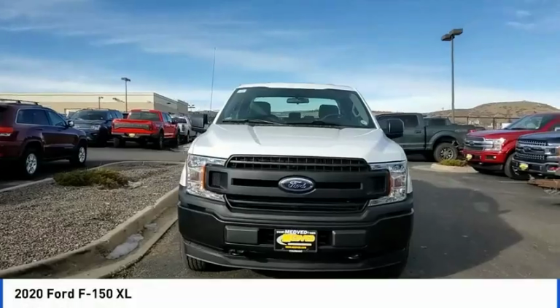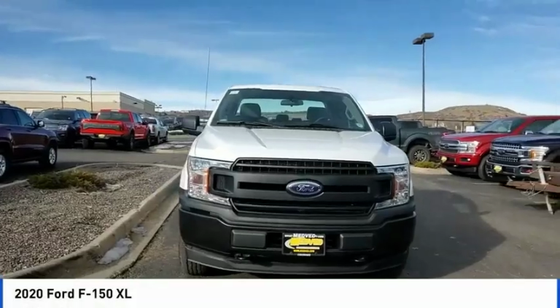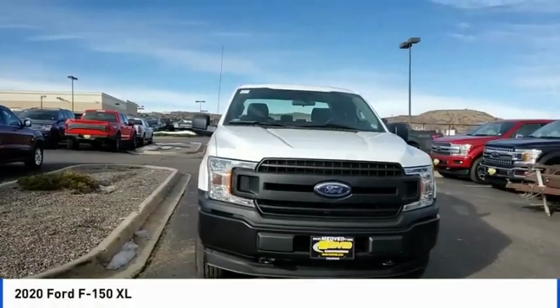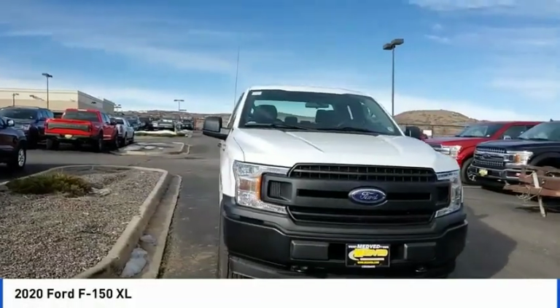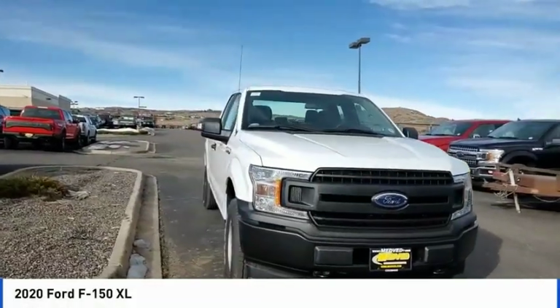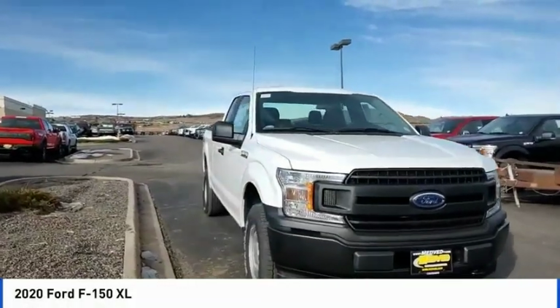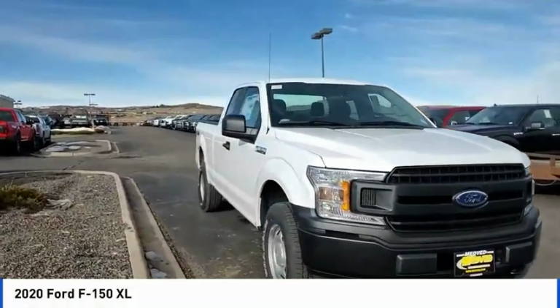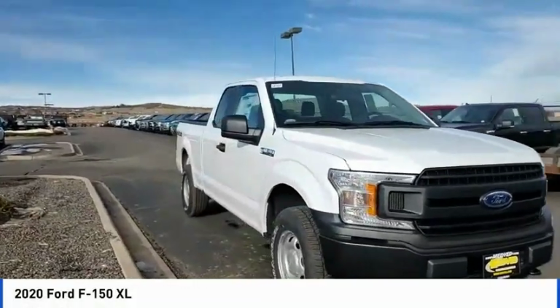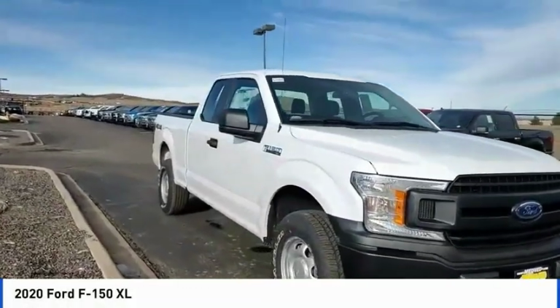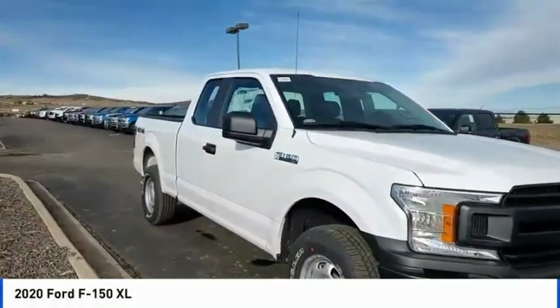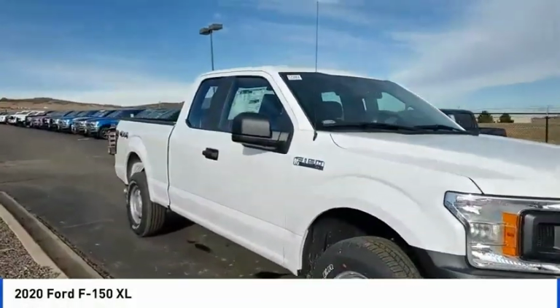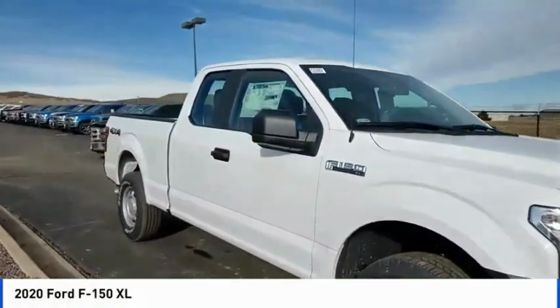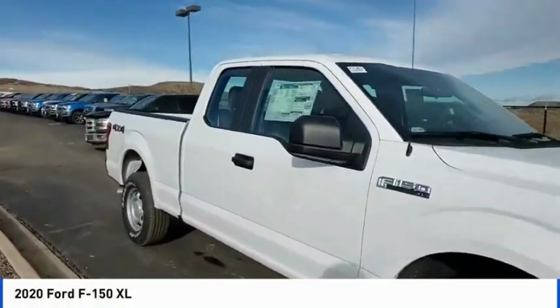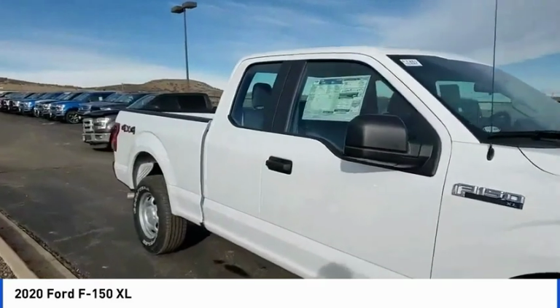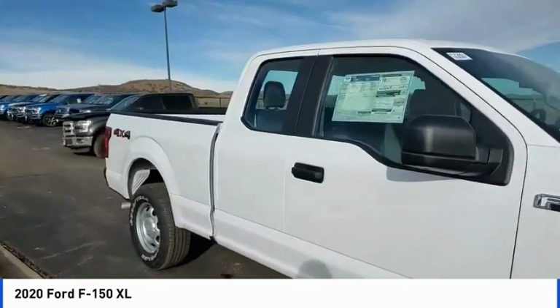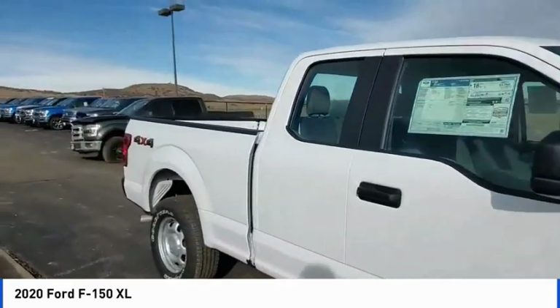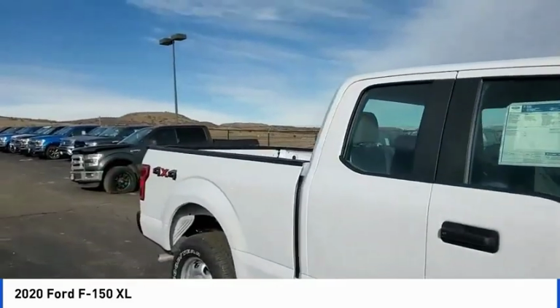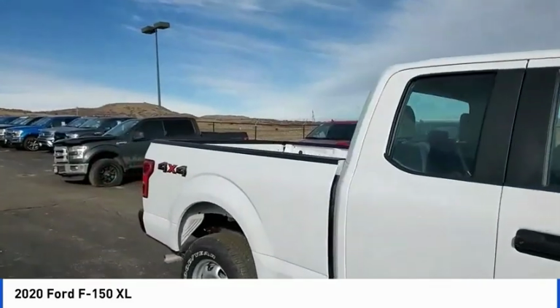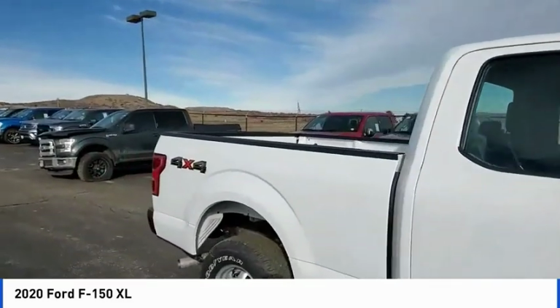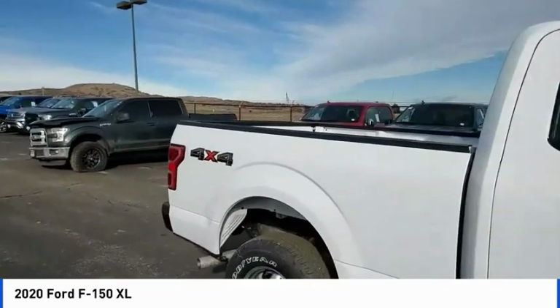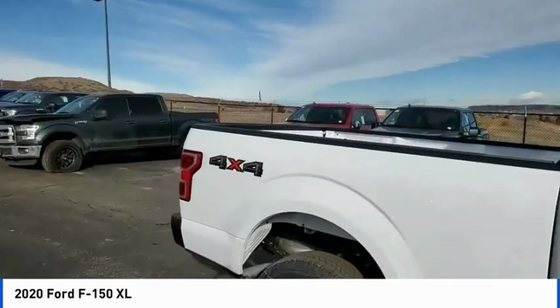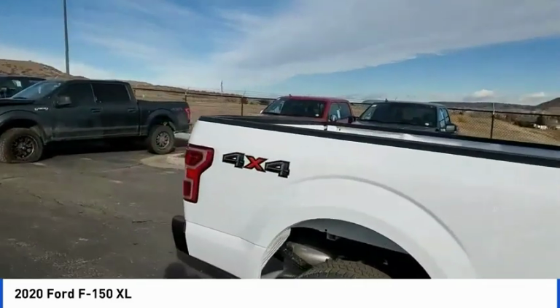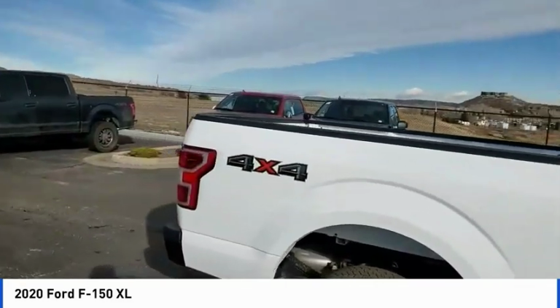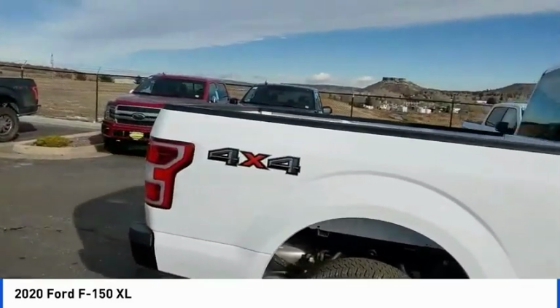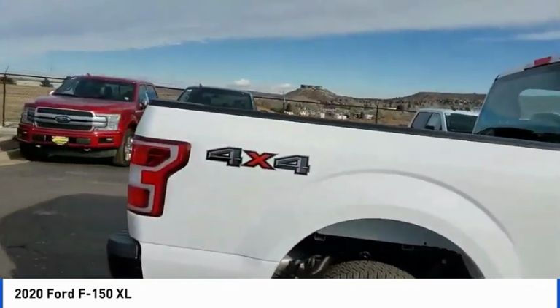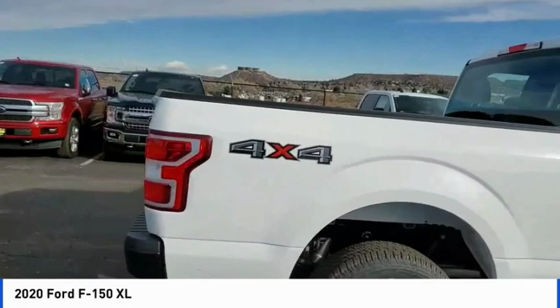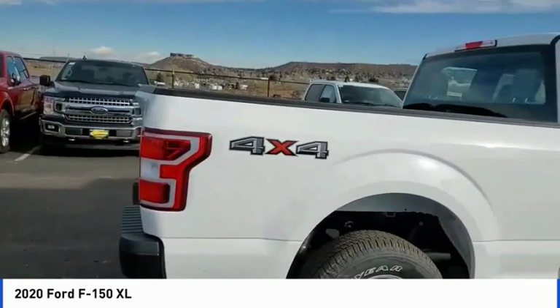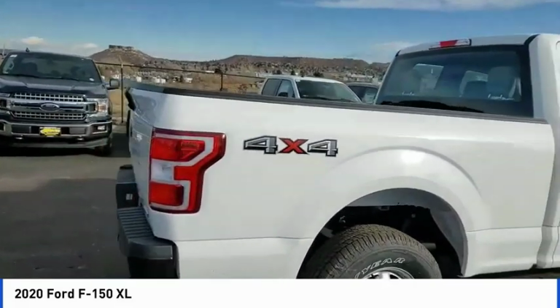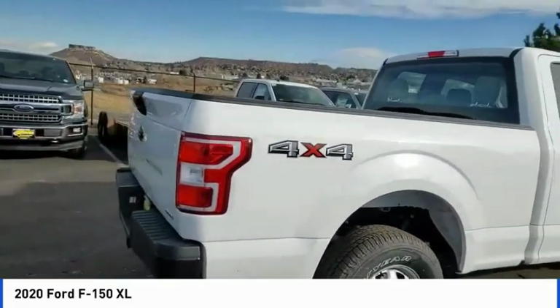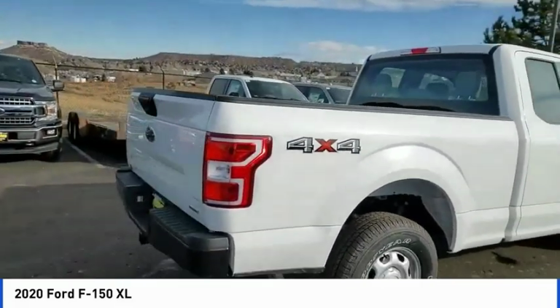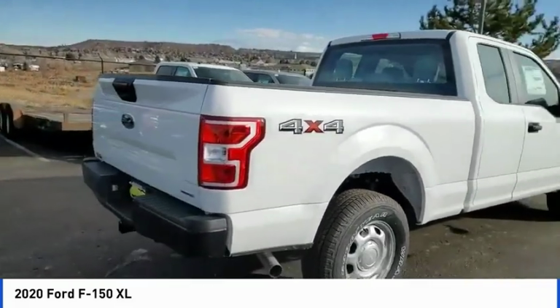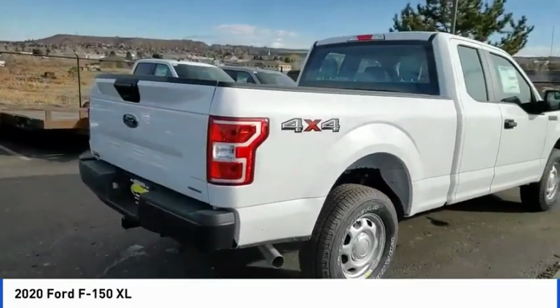We are pleased to show you the 2020 F-150. A Ford F-150 knows how to handle any situation. It's built to follow orders, no whining. This vehicle has less than 100 miles.